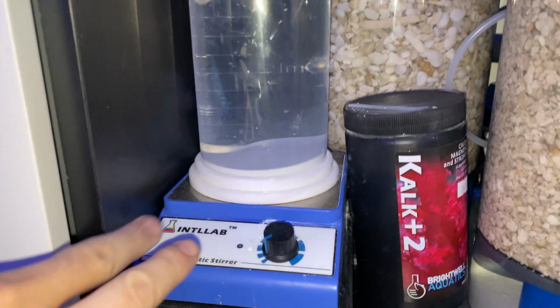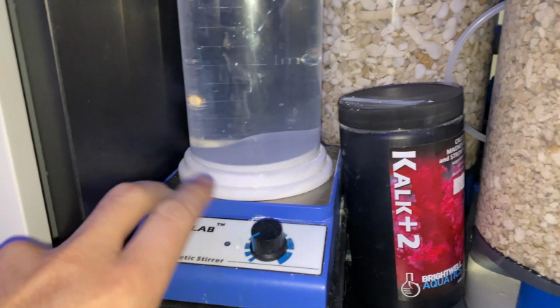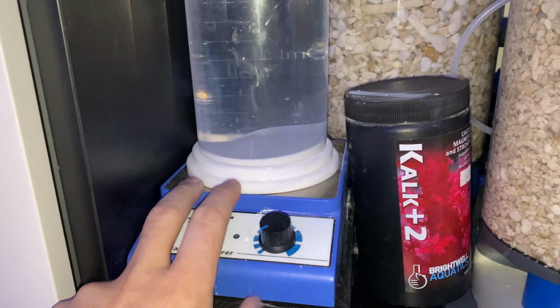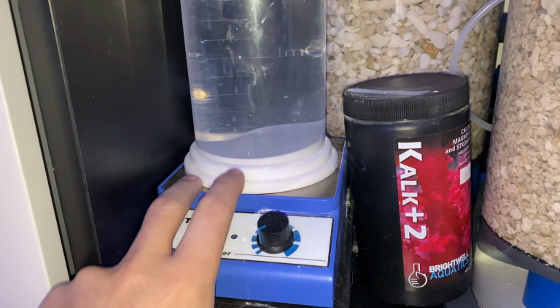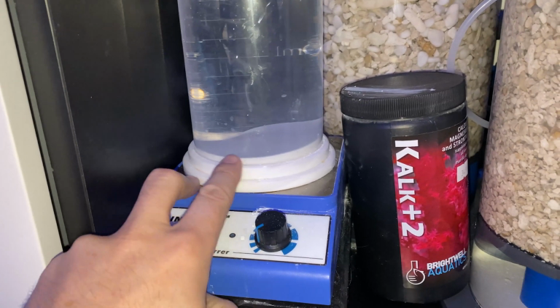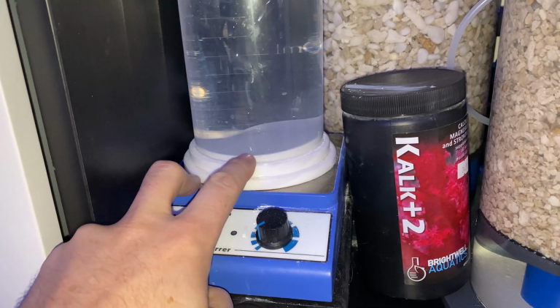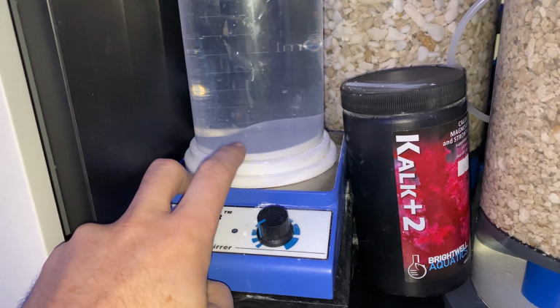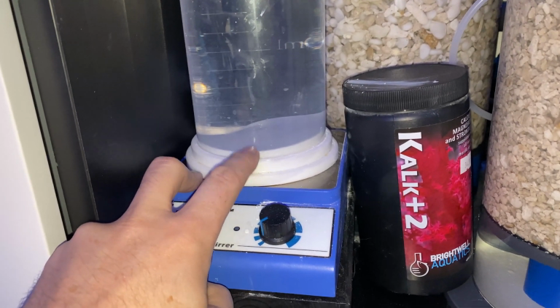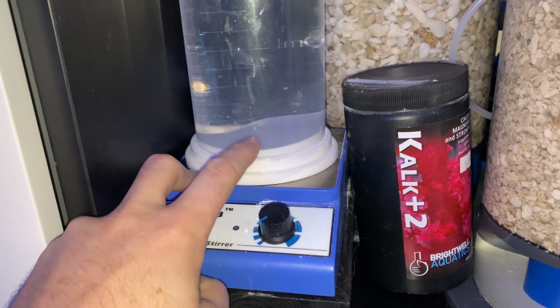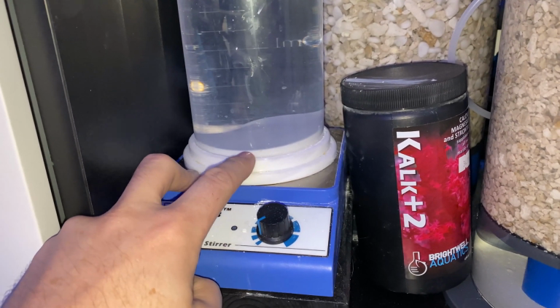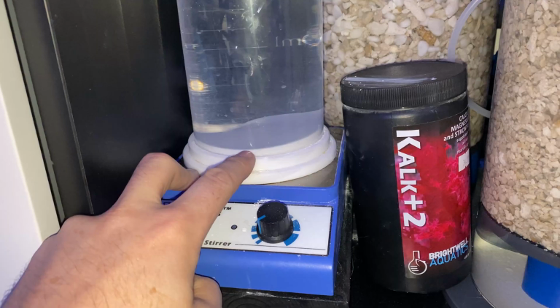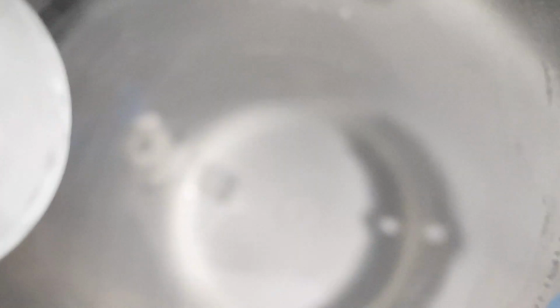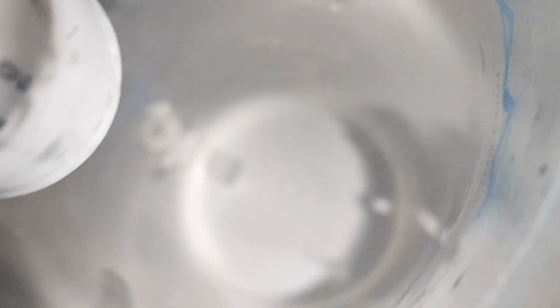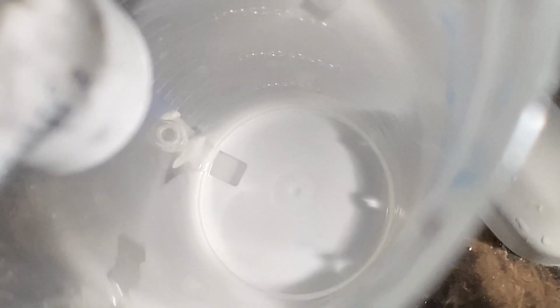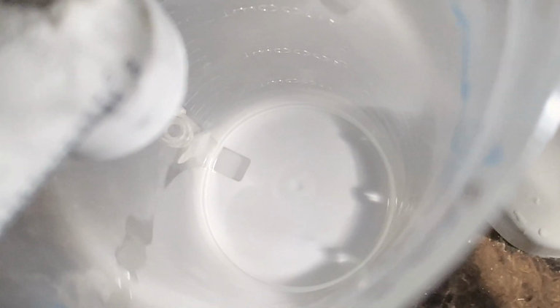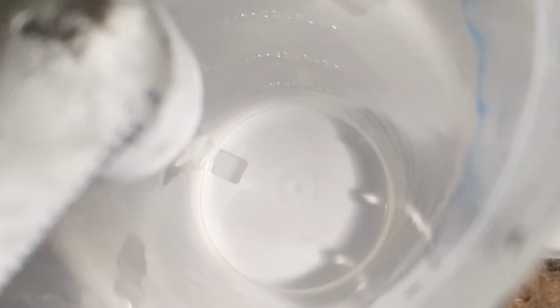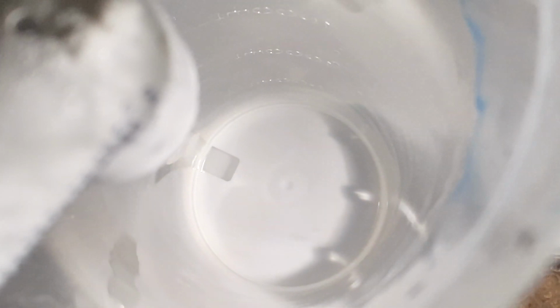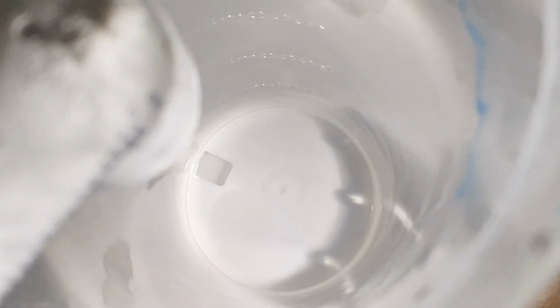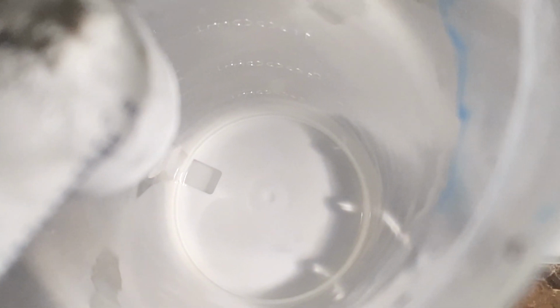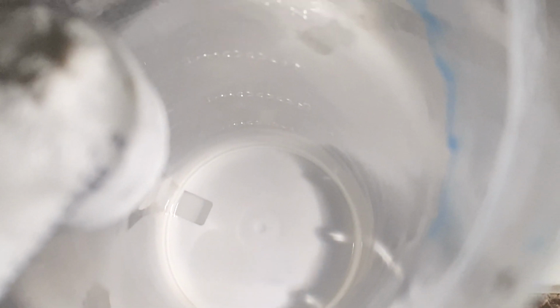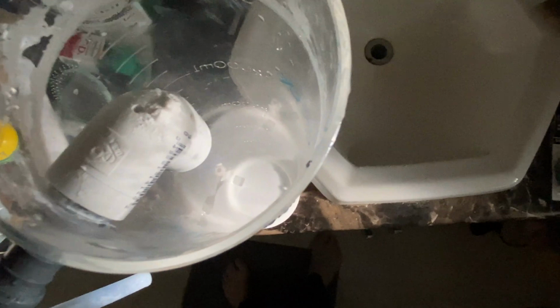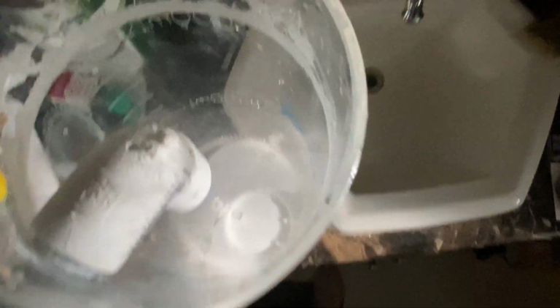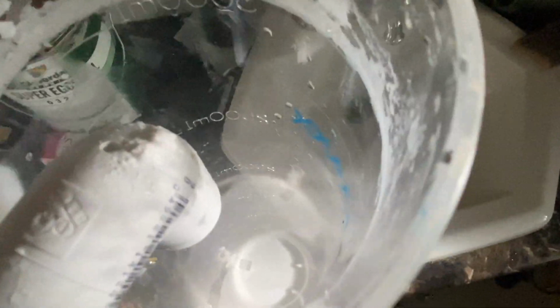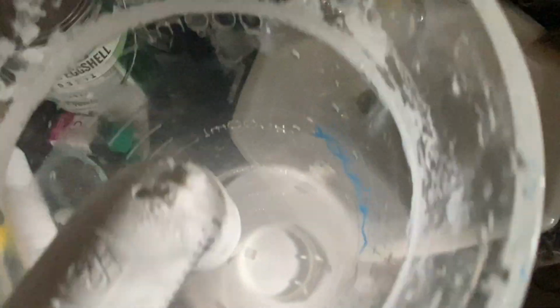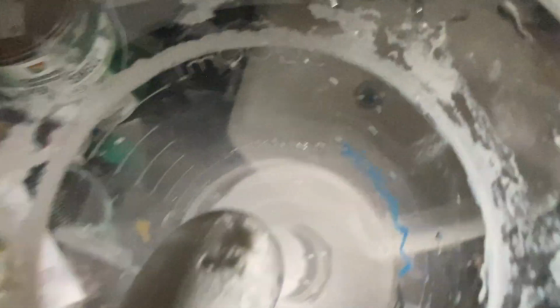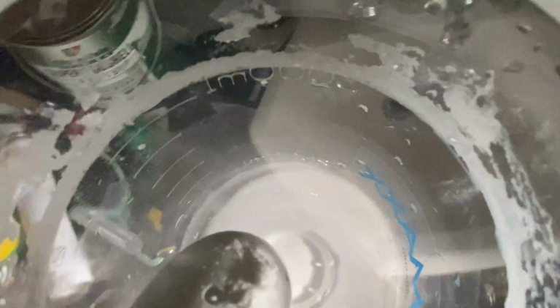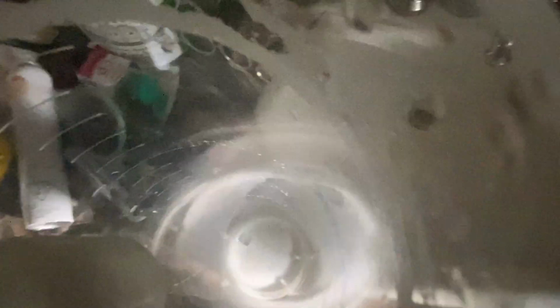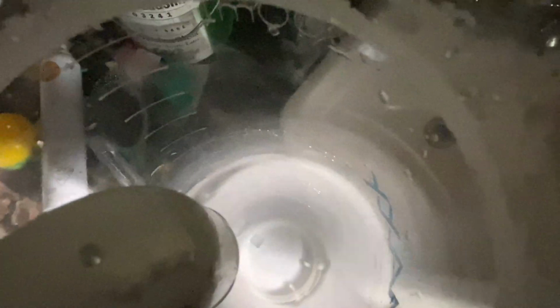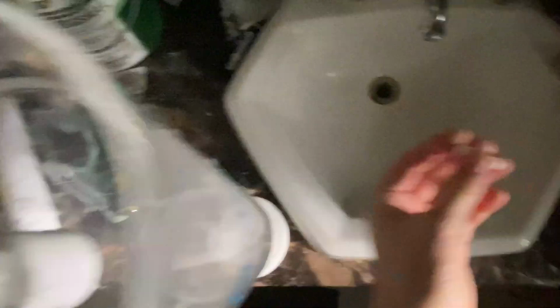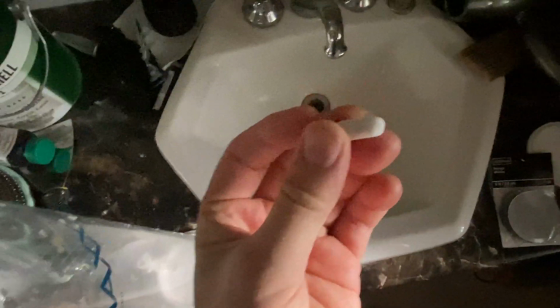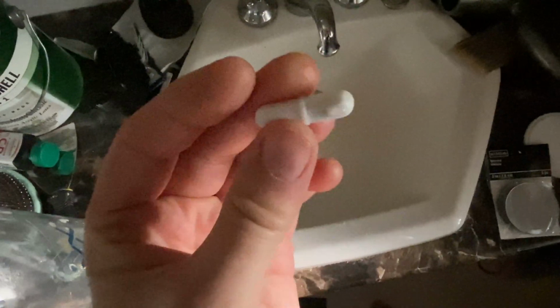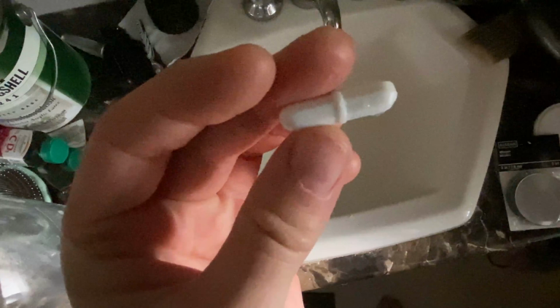I just cleaned it last night and when I was cleaning it I was noticing there was a little bit of wear on the bottom. If we look down at the bottom you can see a little bit of a wear mark starting to happen, and that would be from this little pill spinning on there.